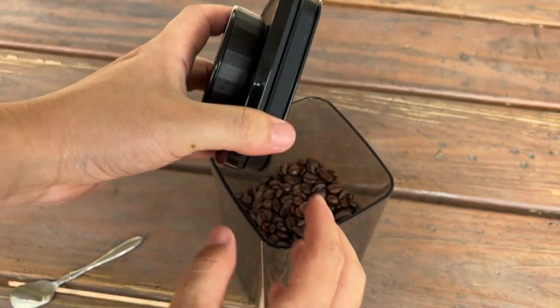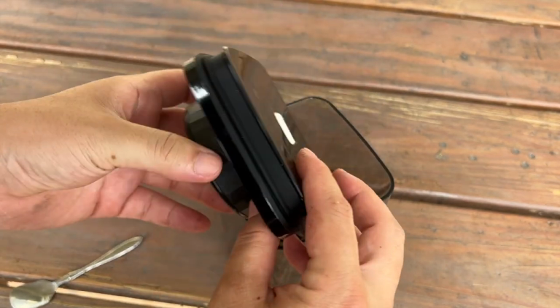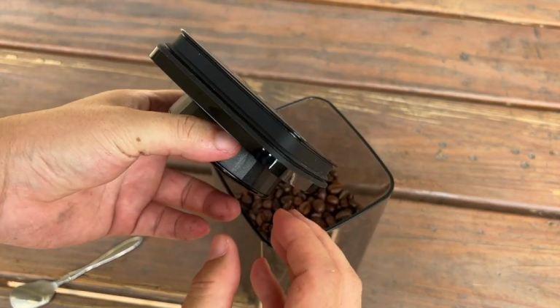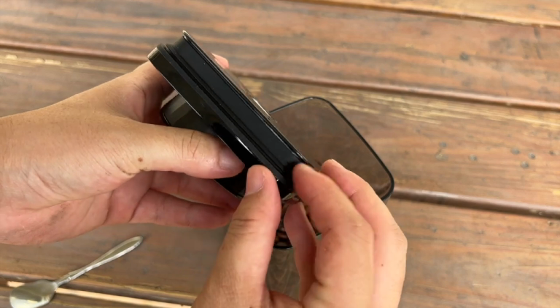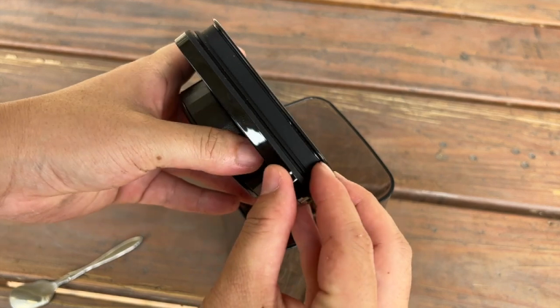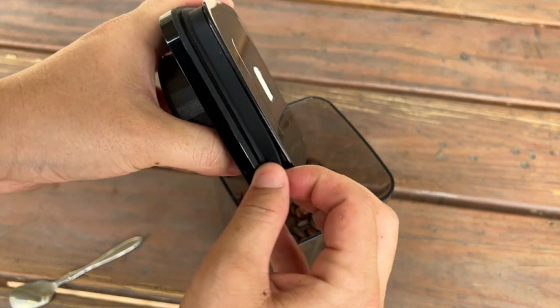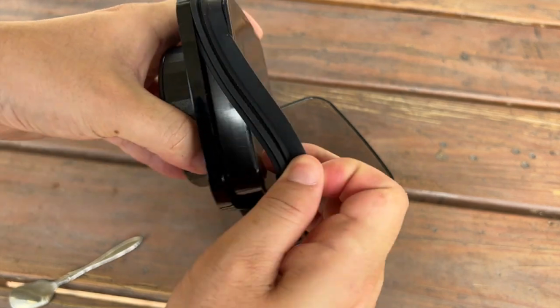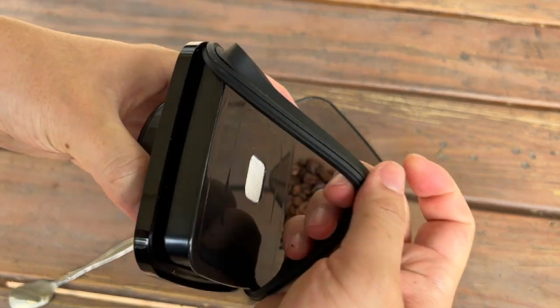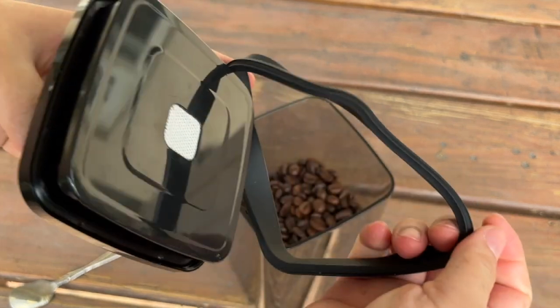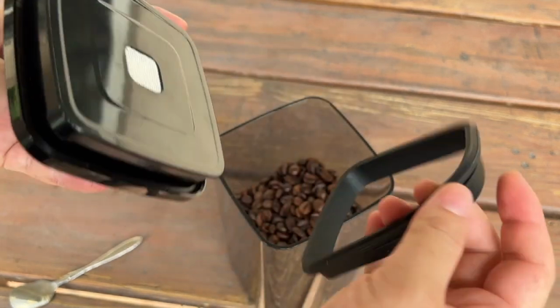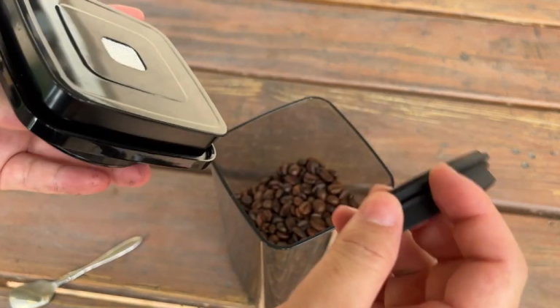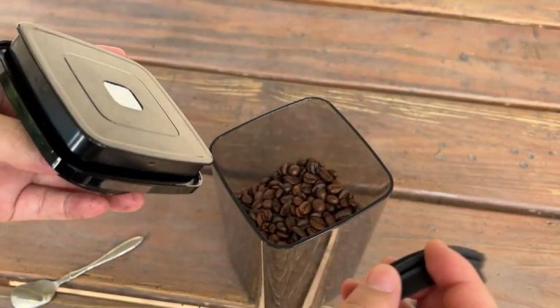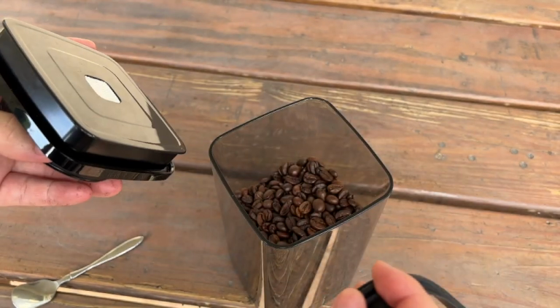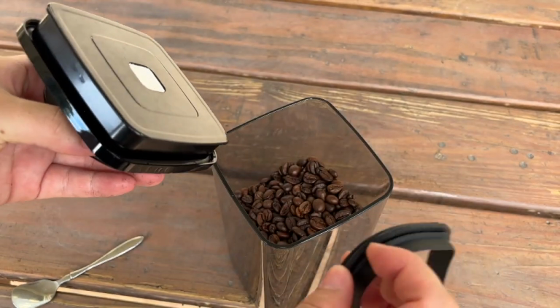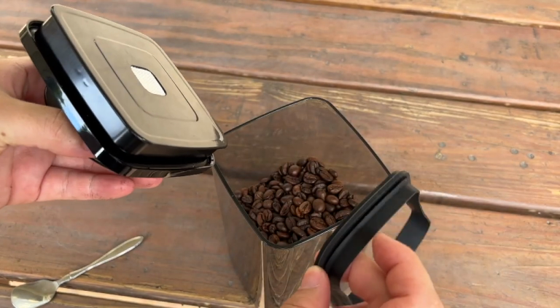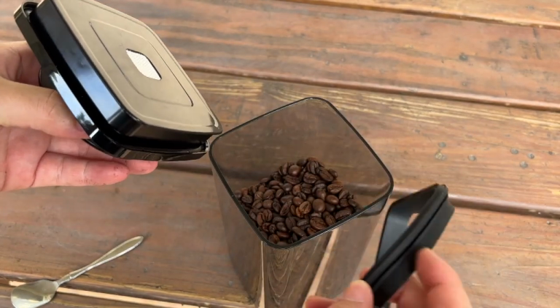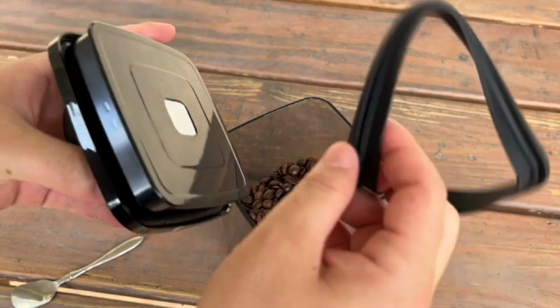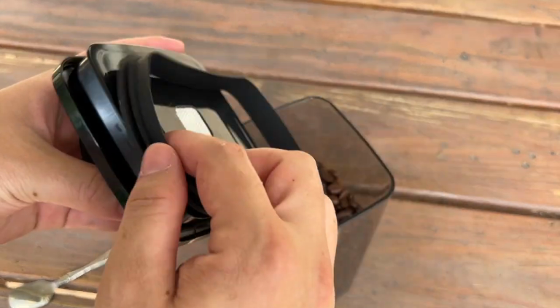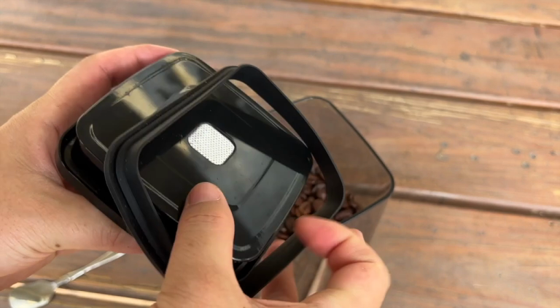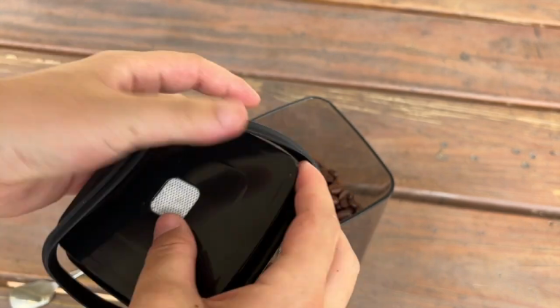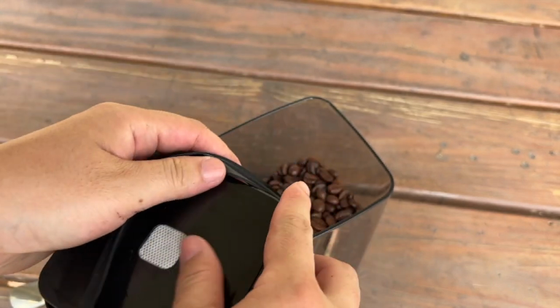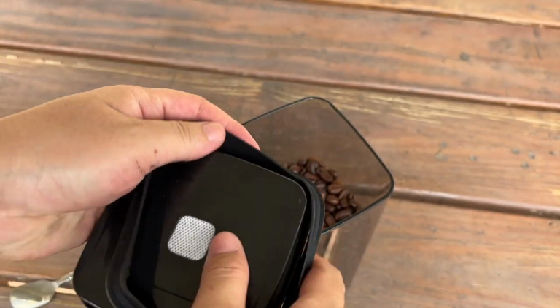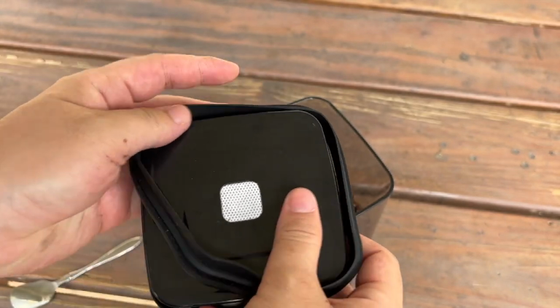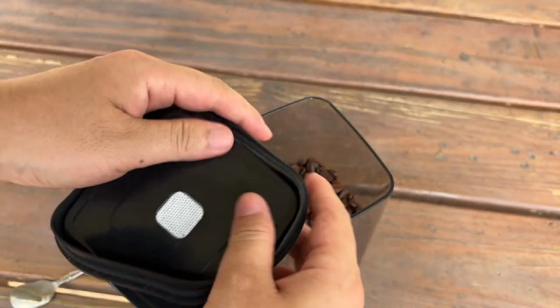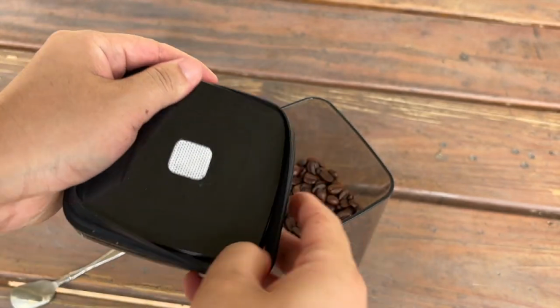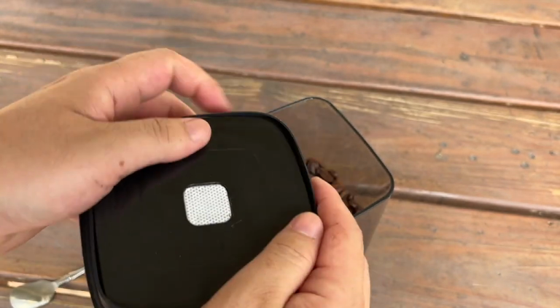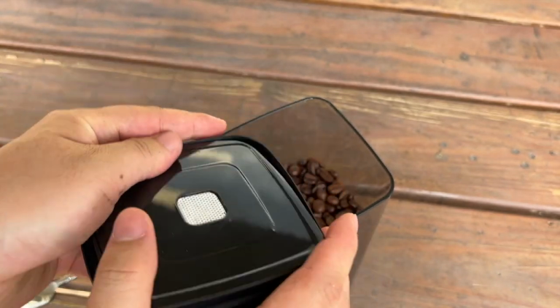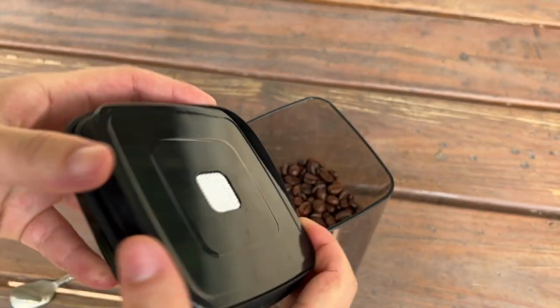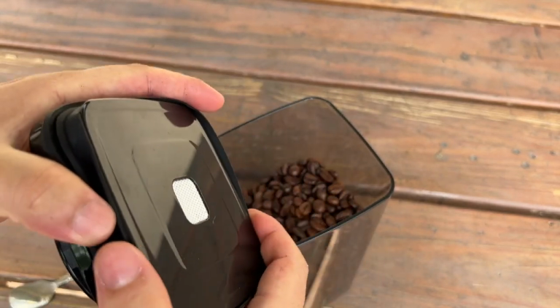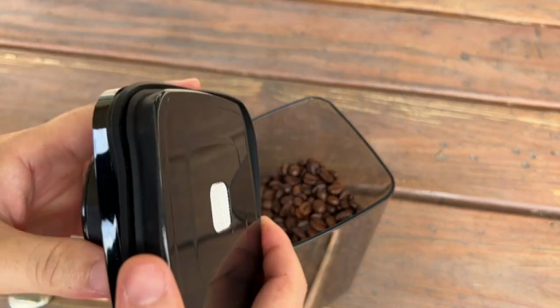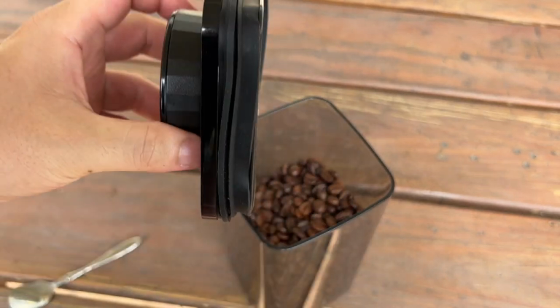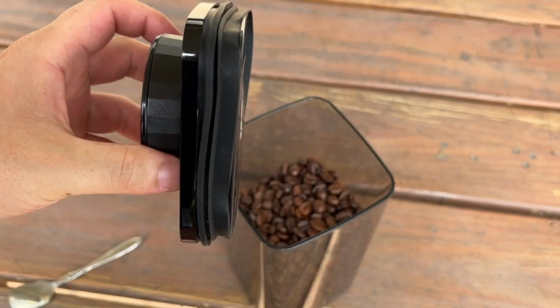To solve this, we just simply remove this part off and clean up through the lid, then just install it back. Then we'll be ready to go.